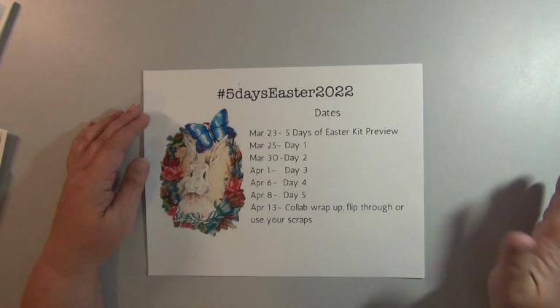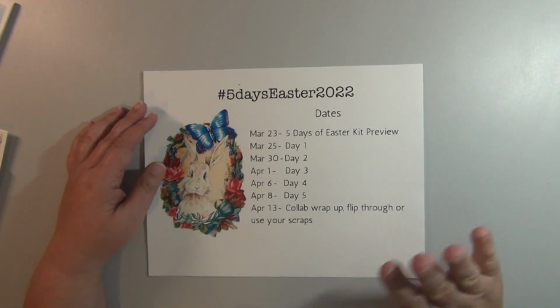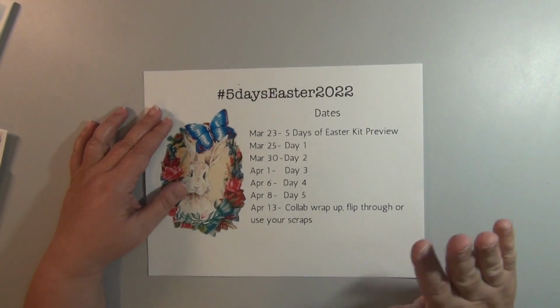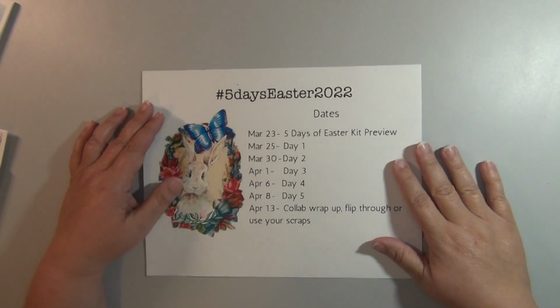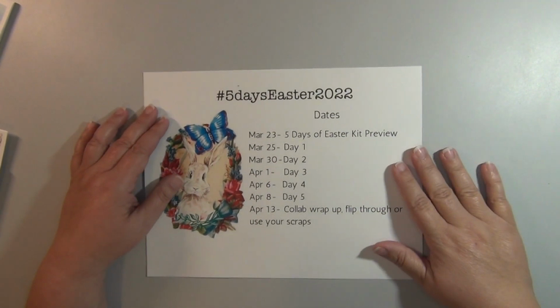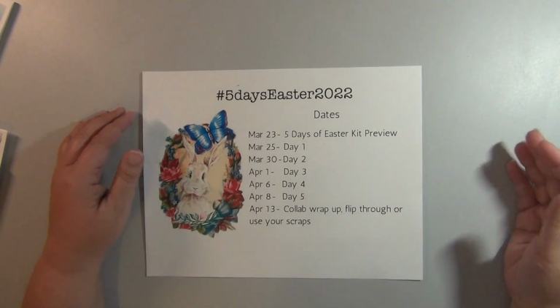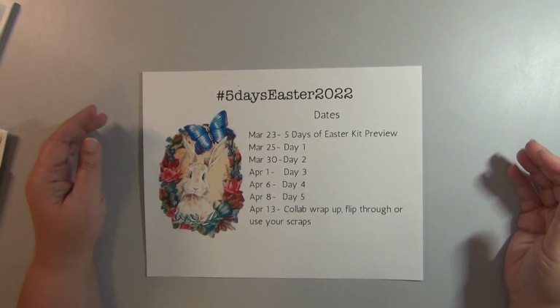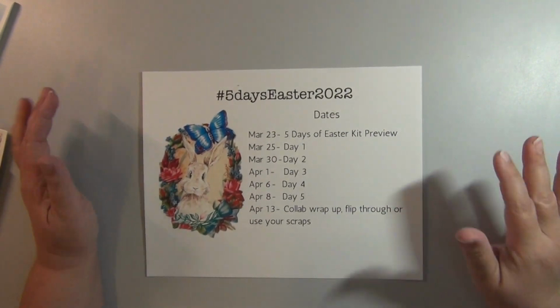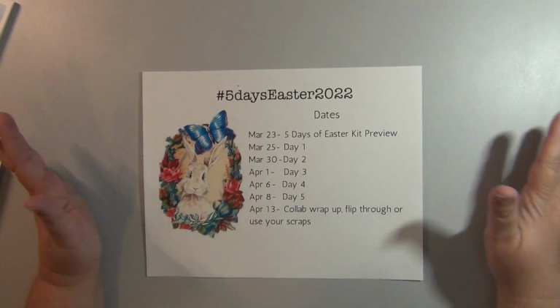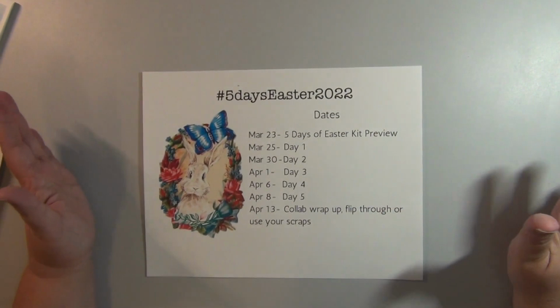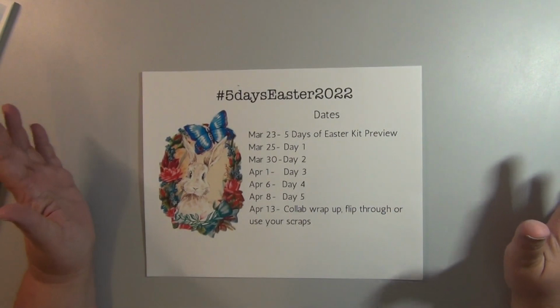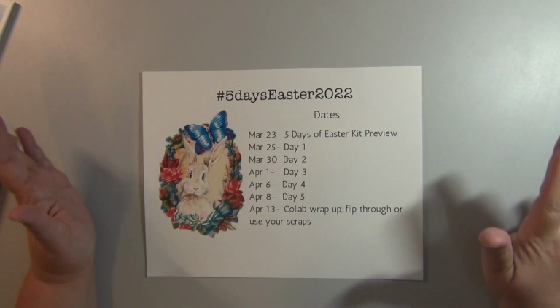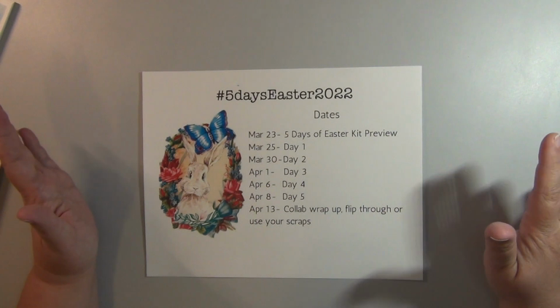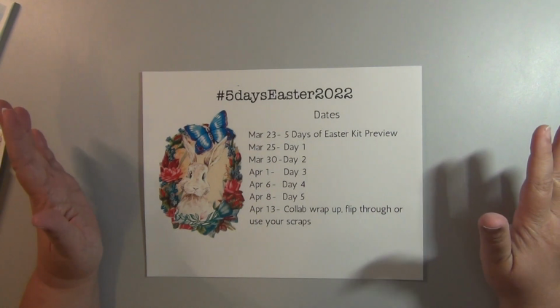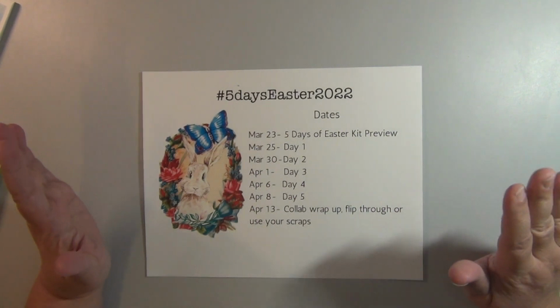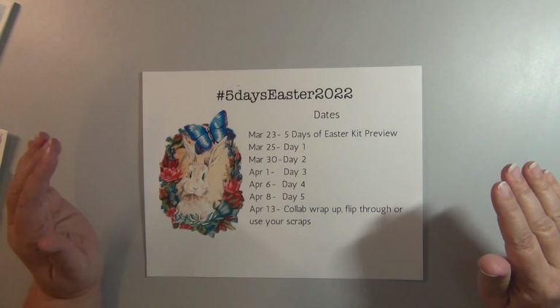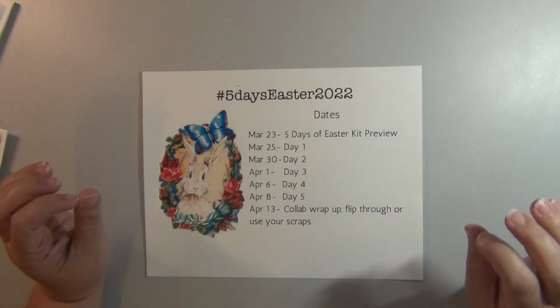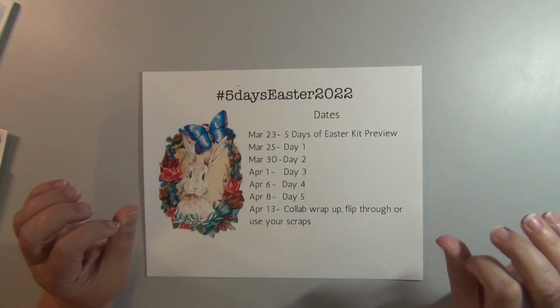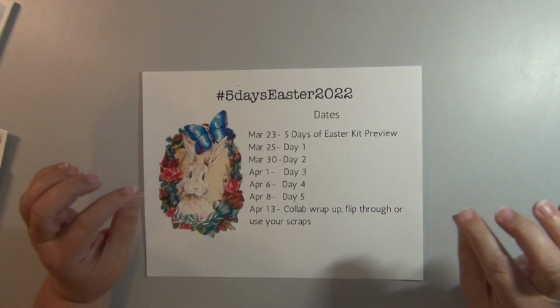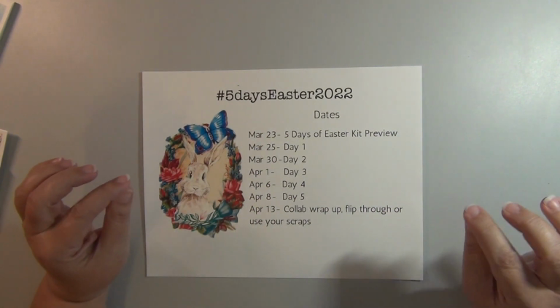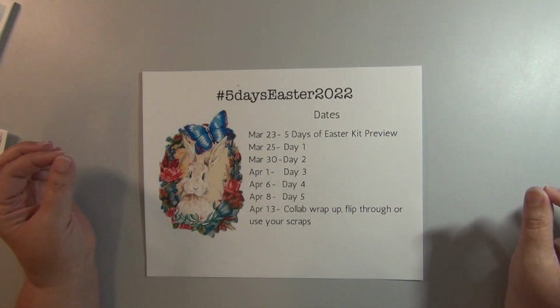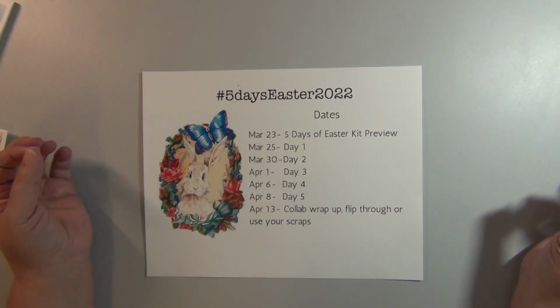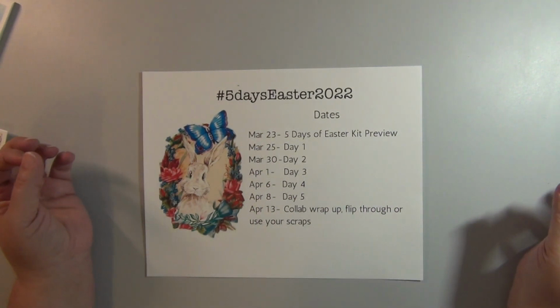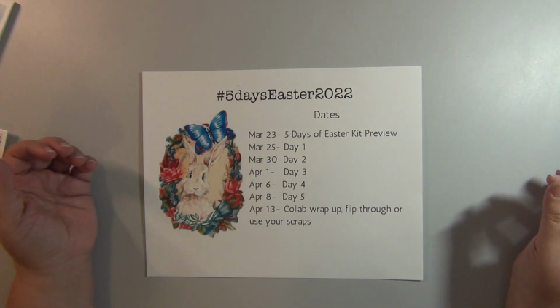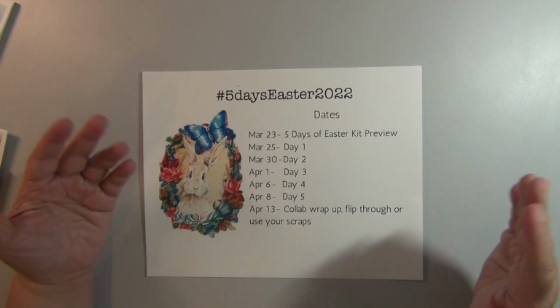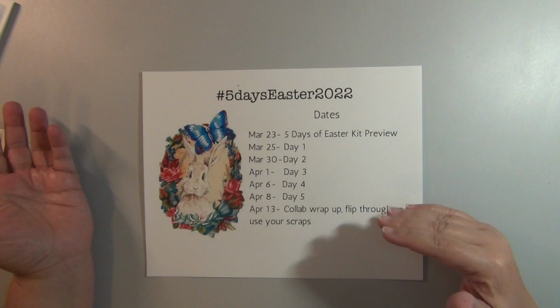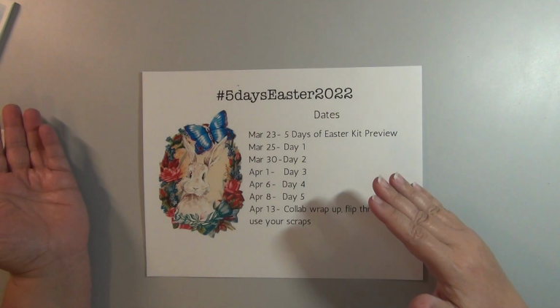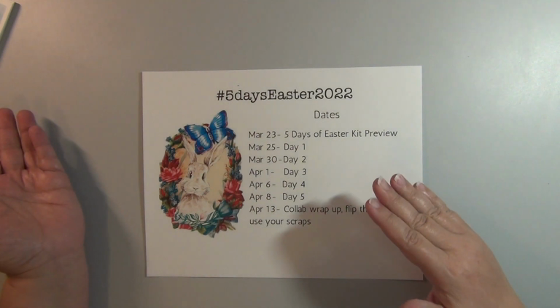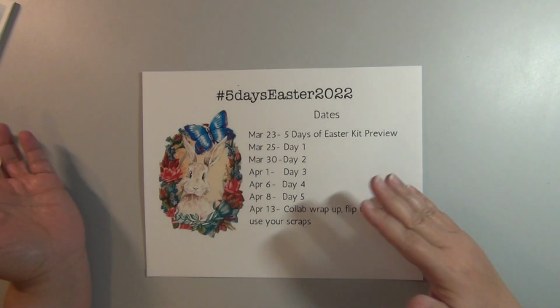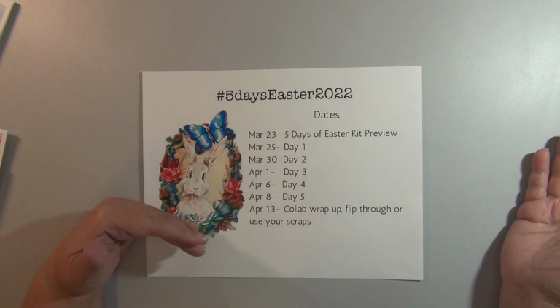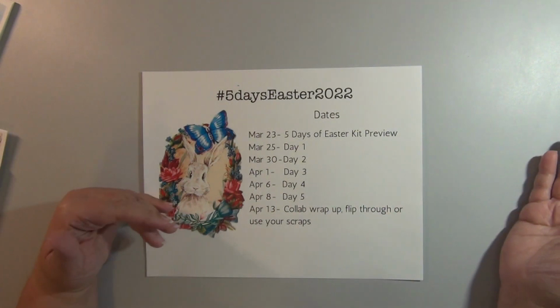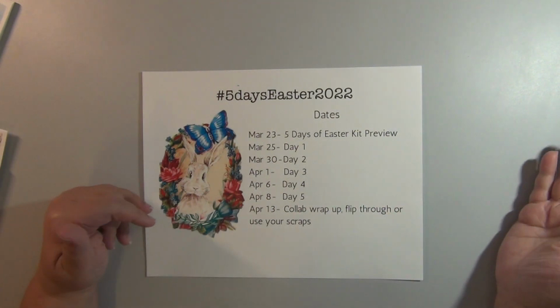Hi everybody! Welcome back to the craft room. Diane here. I'm very excited to come back today and let you know that I've been asked to be part of a collaboration between Care Brand and Creations and Dear Julie Julie.